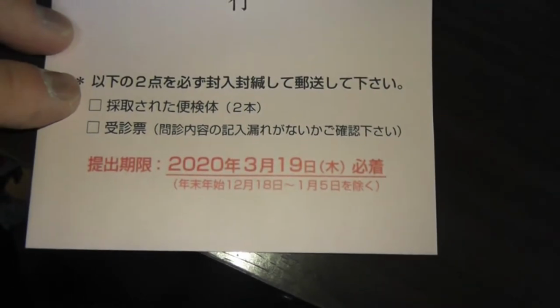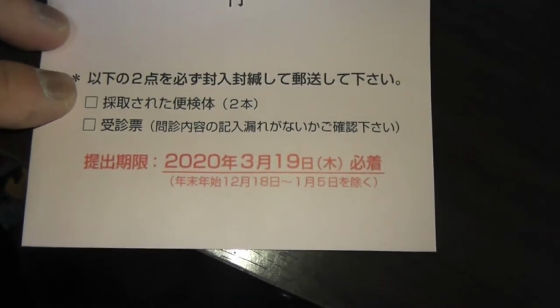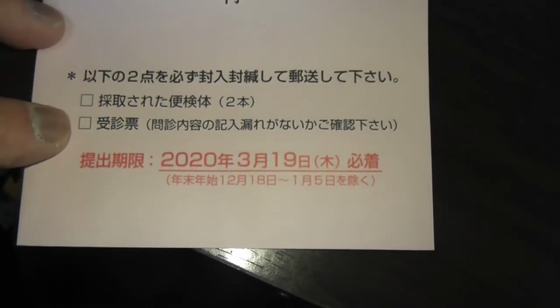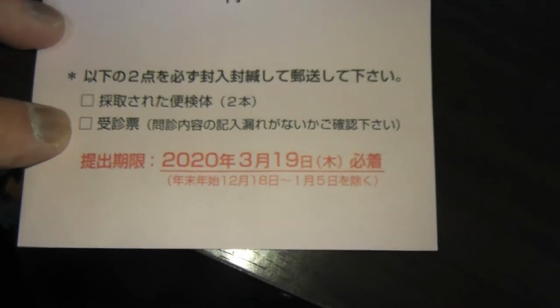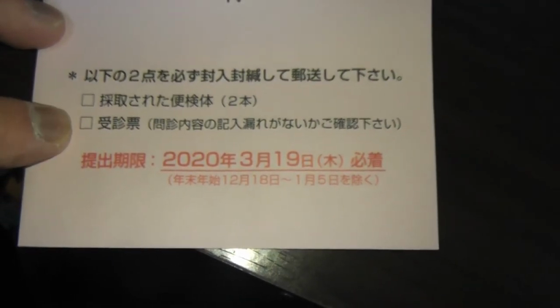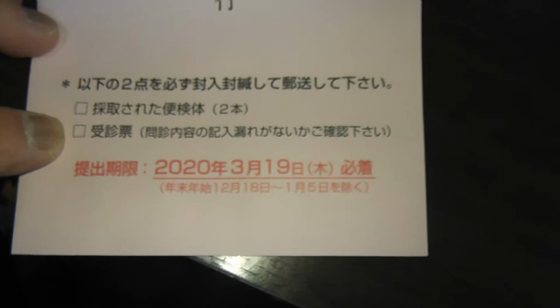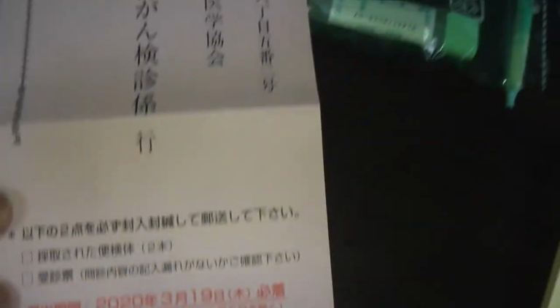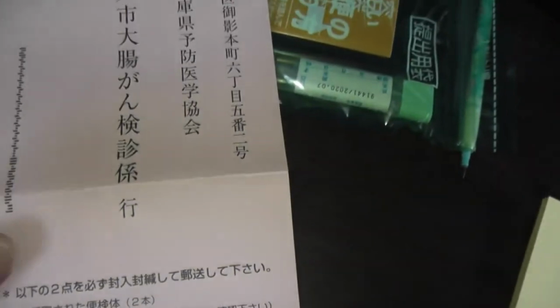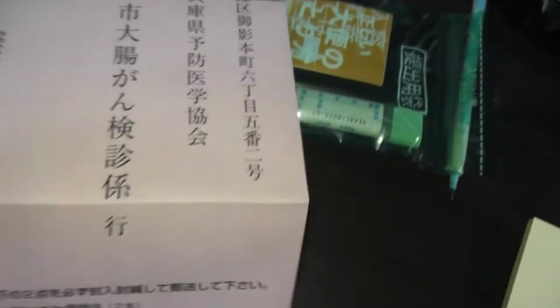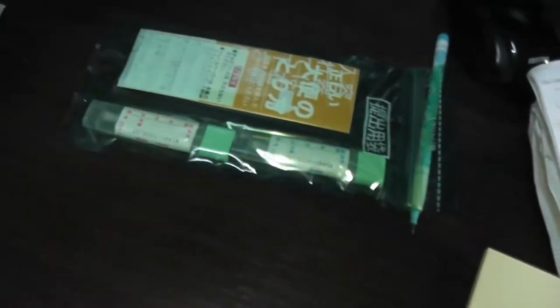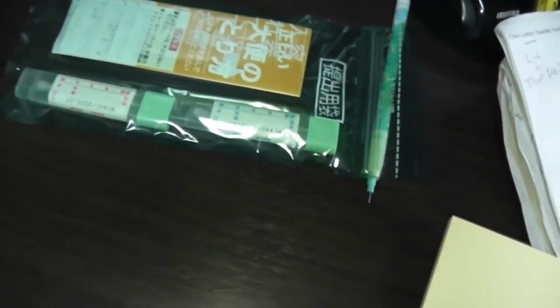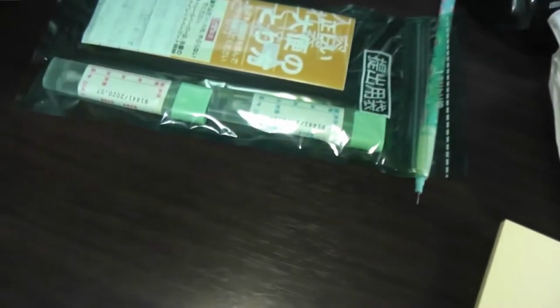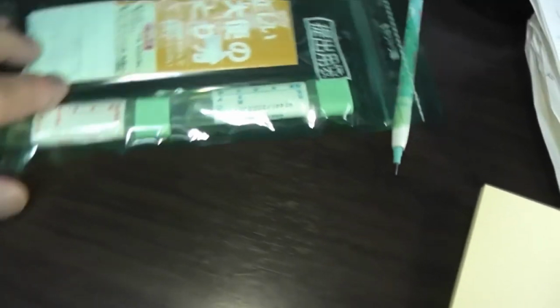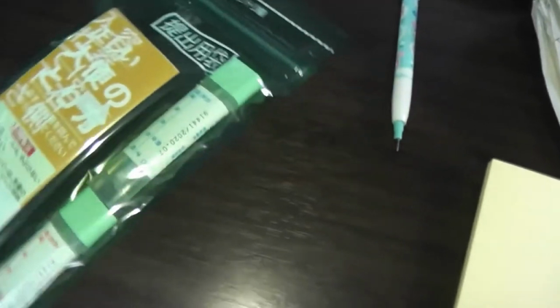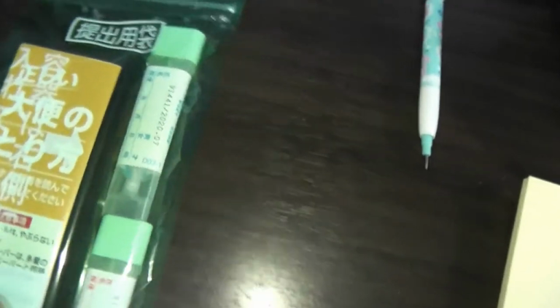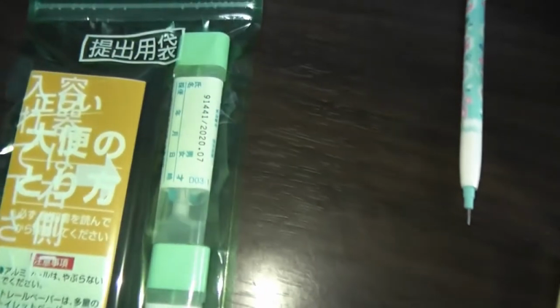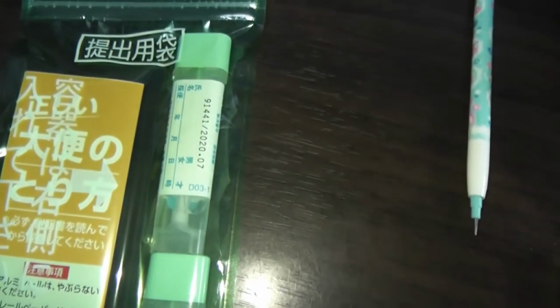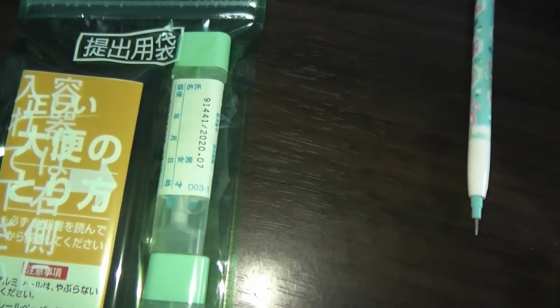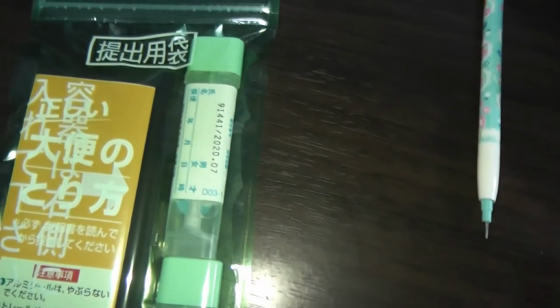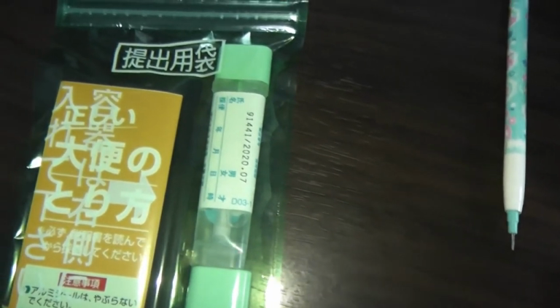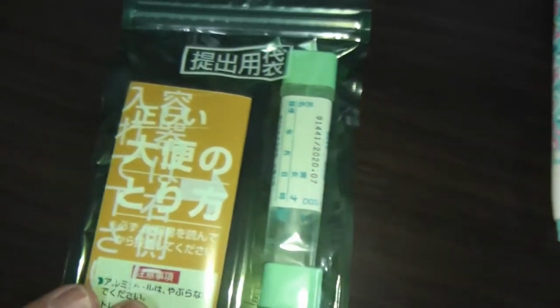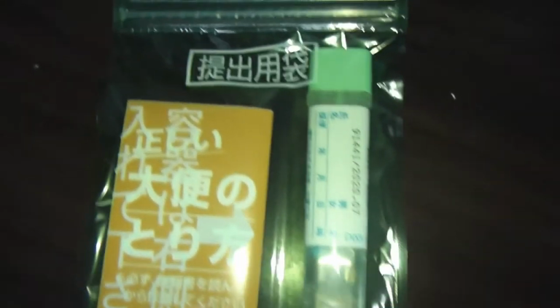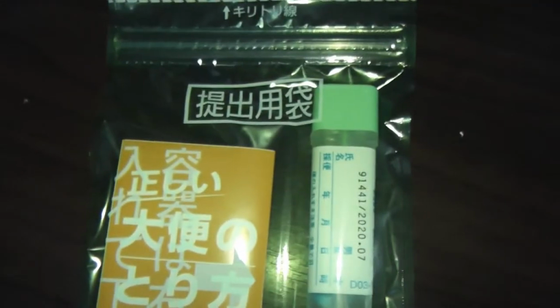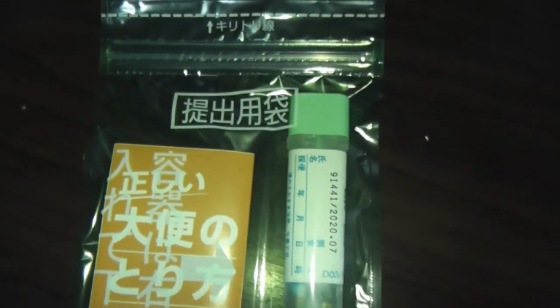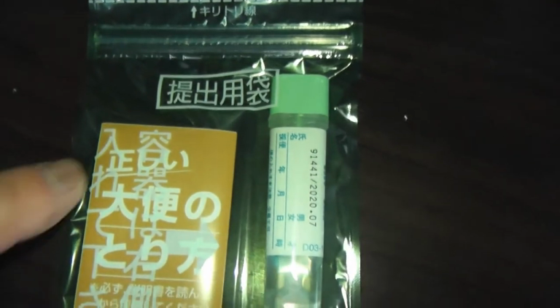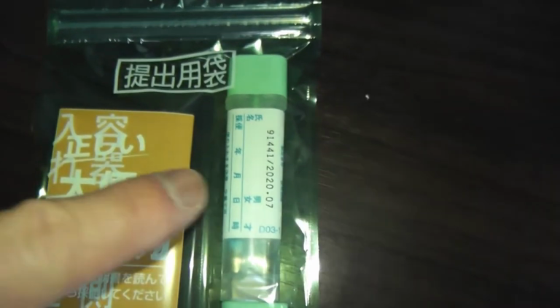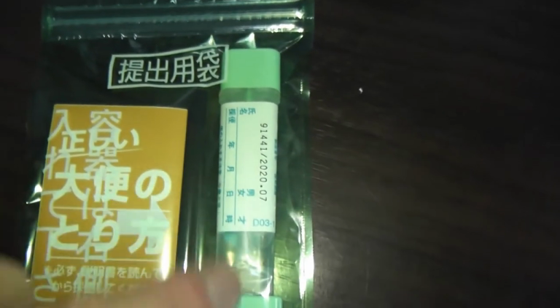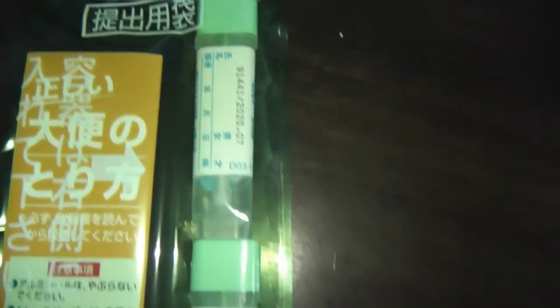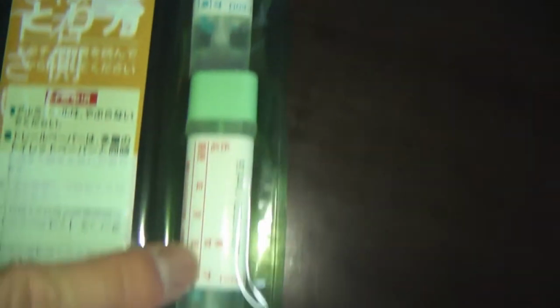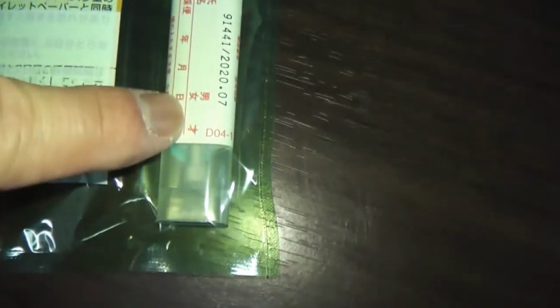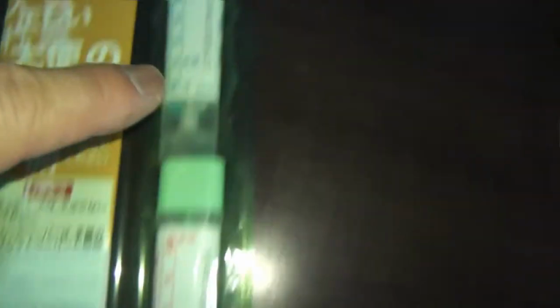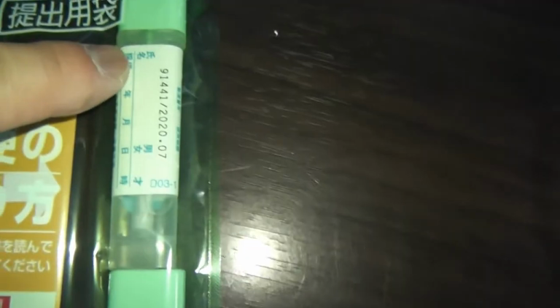Tick off these two boxes to make sure that you have the entire kit with the vials. These are the two vials in this green little package — vial one and vial two, for two days.